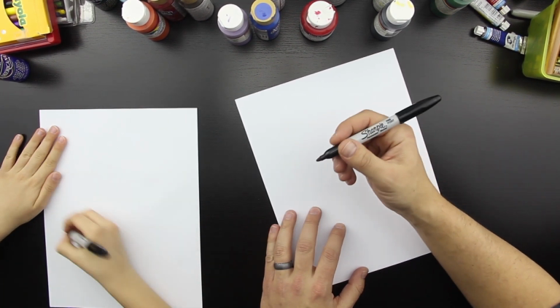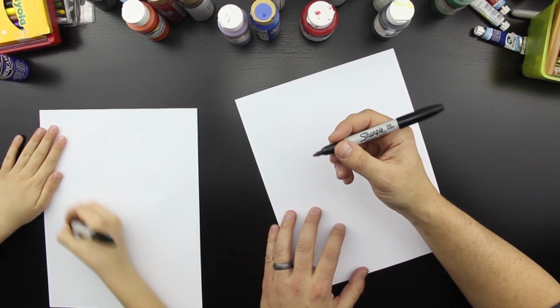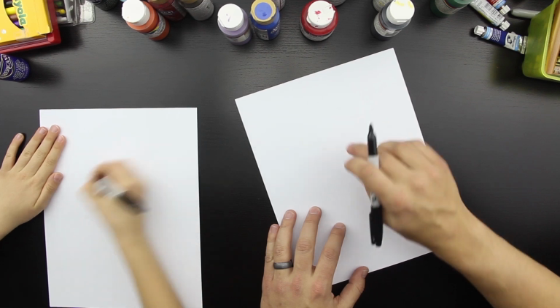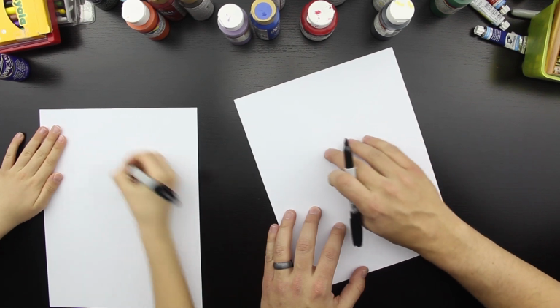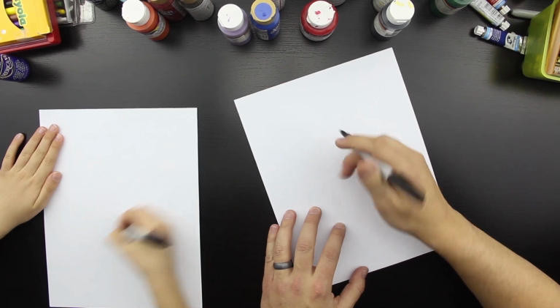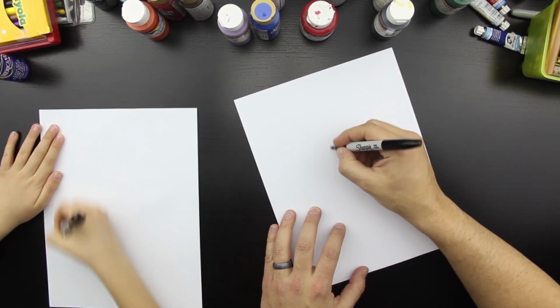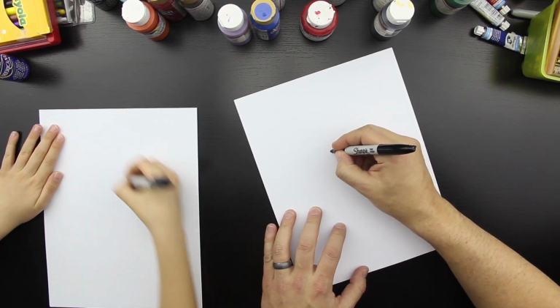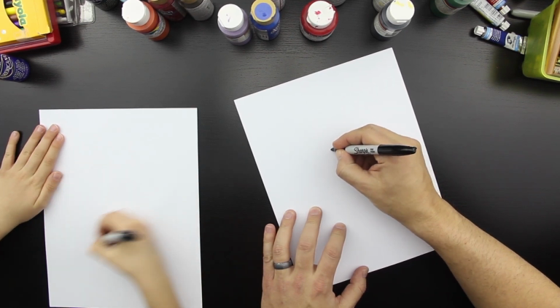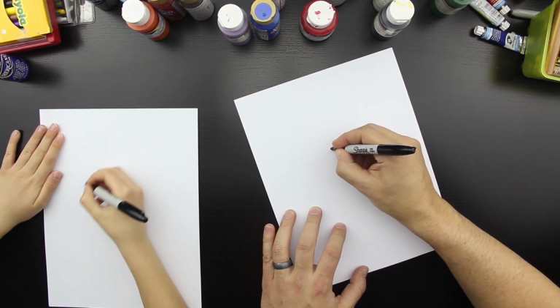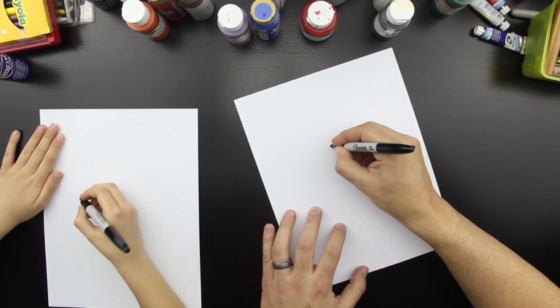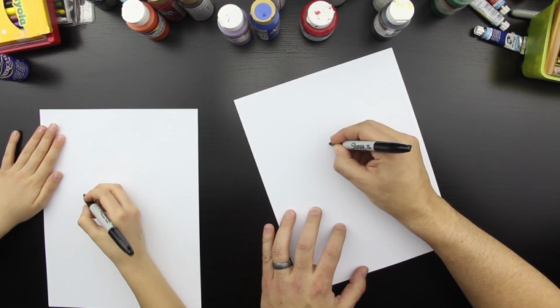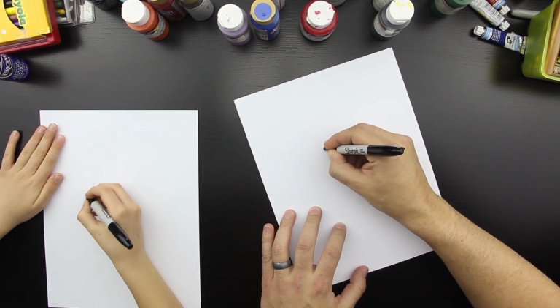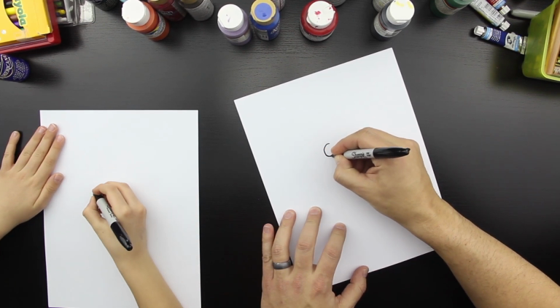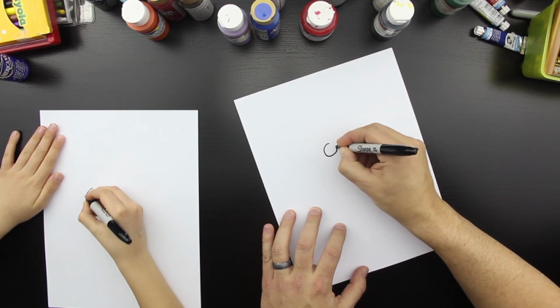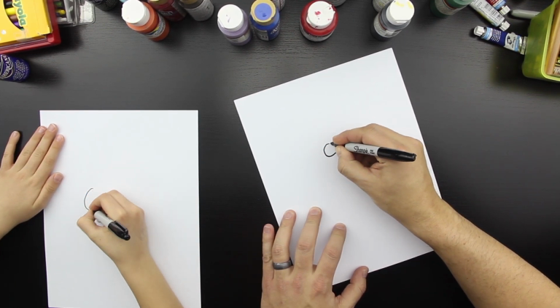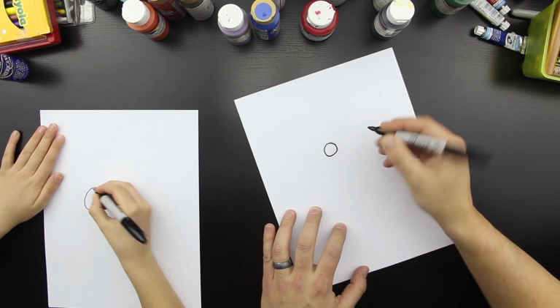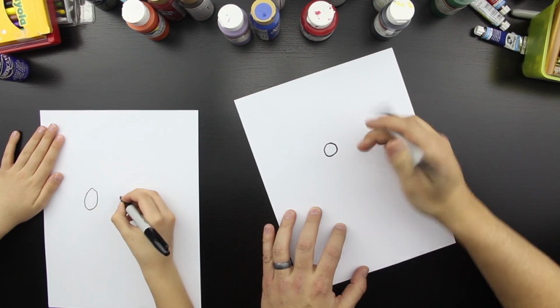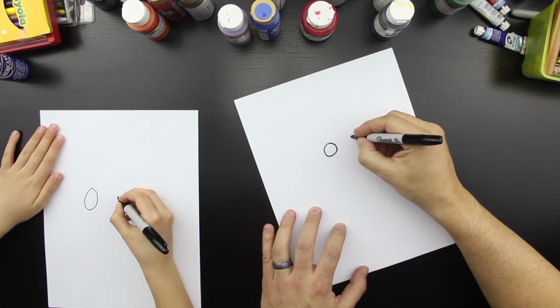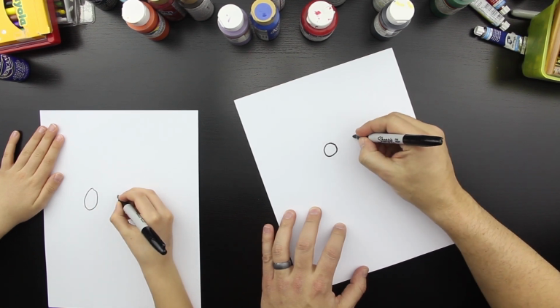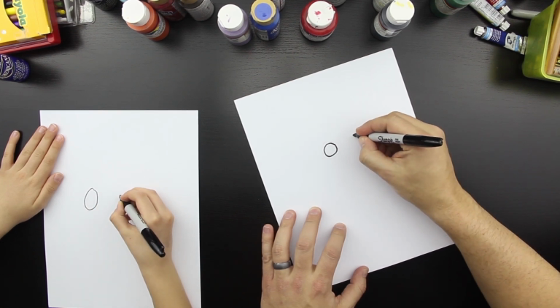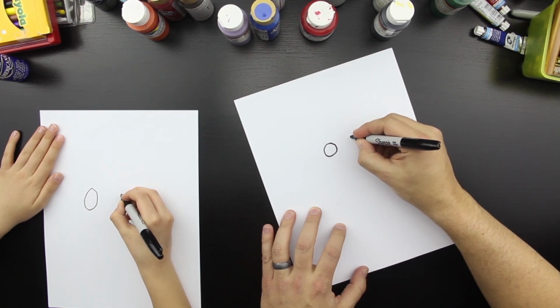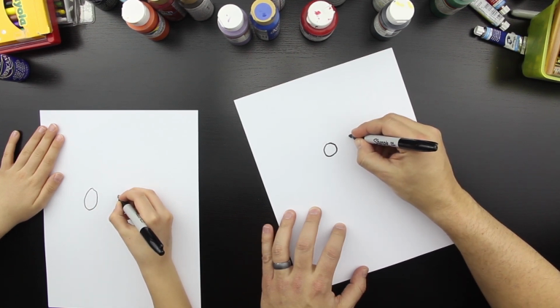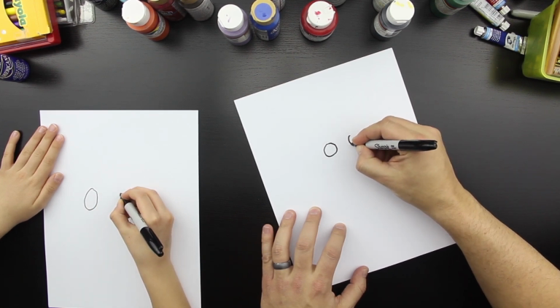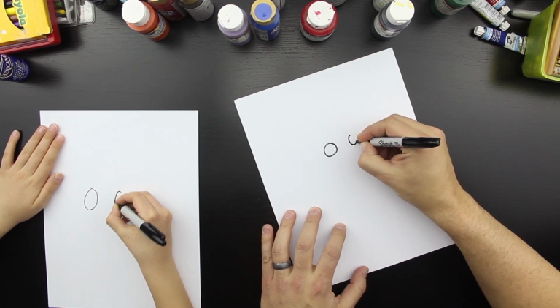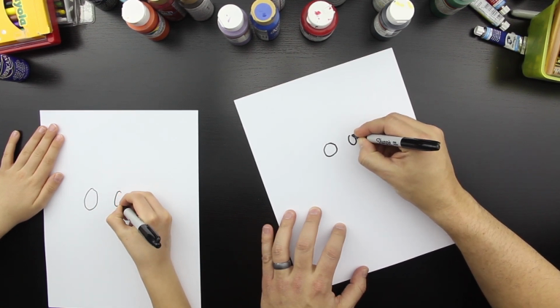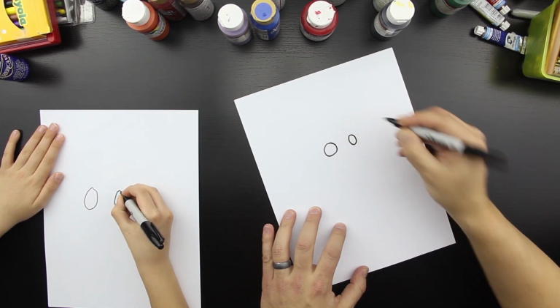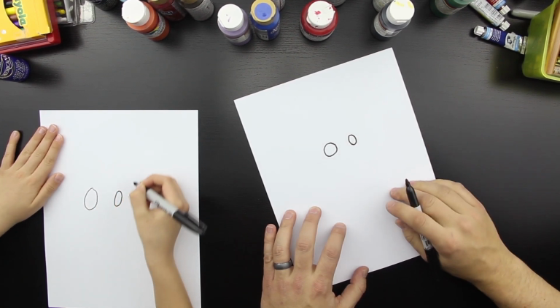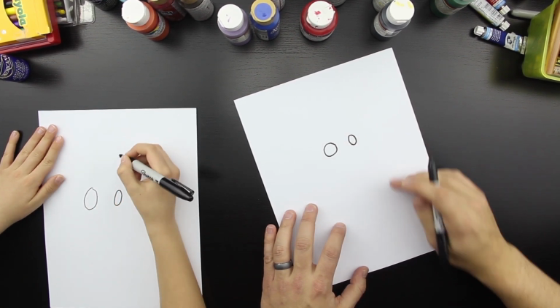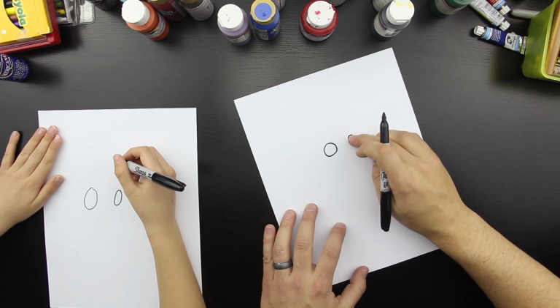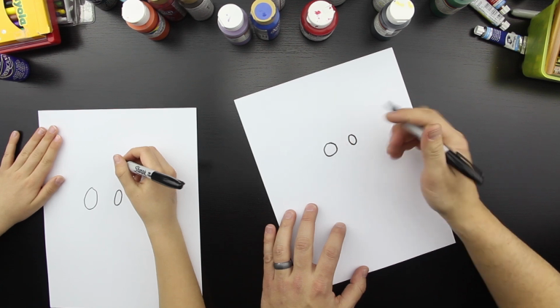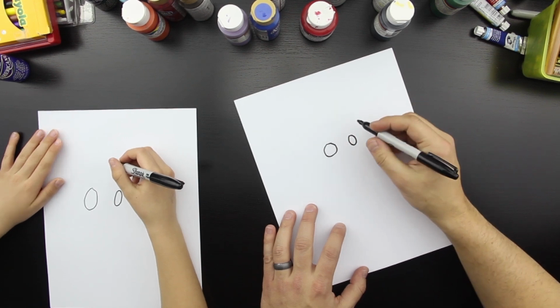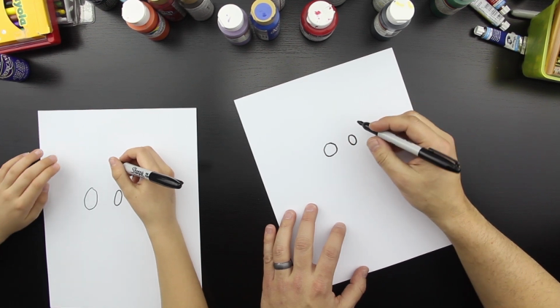You ready? Right in the middle of the paper we're going to draw his eyes. We're going to start with his eyes. We're going to draw circles — one circle that's a regular circle and then another circle that's a foreshortened circle, so it's a little flatter.